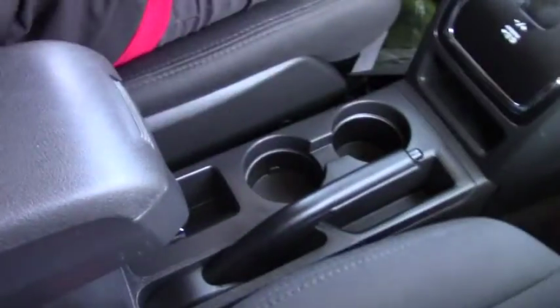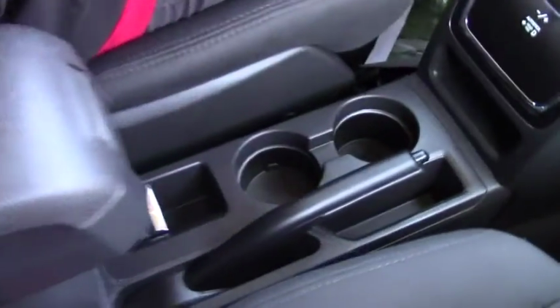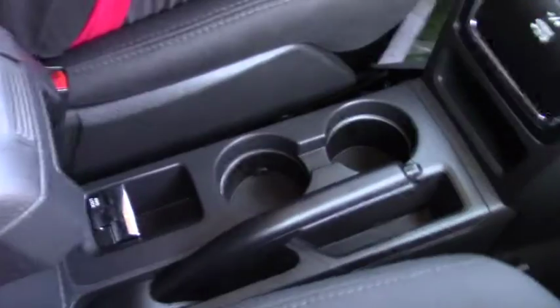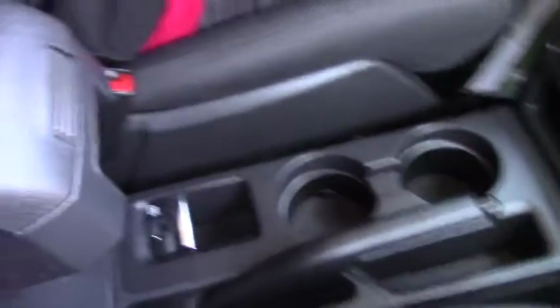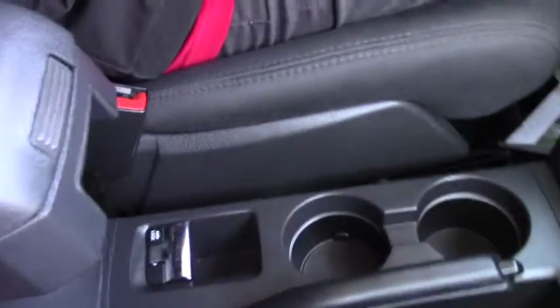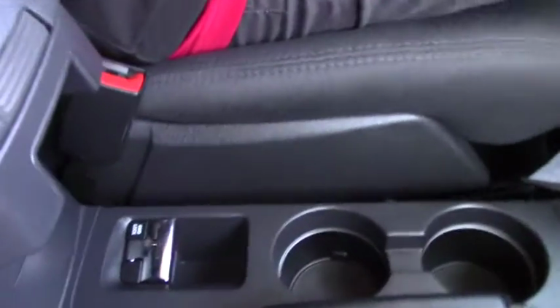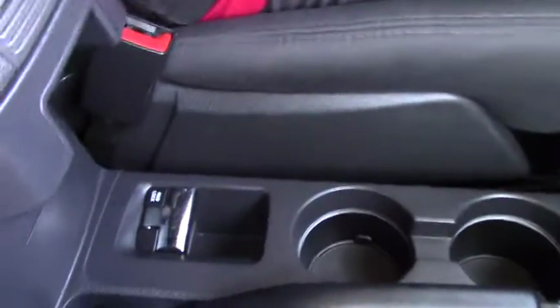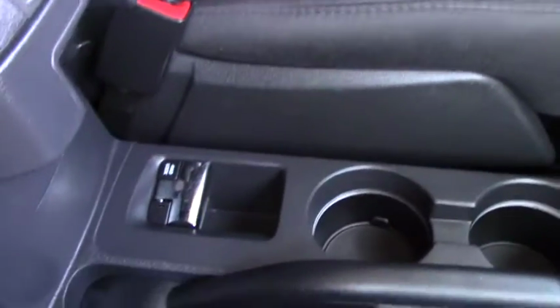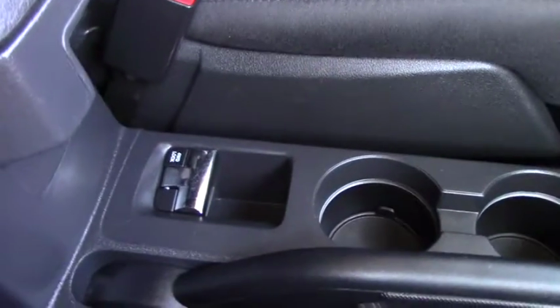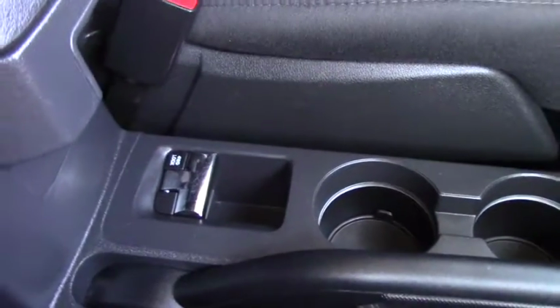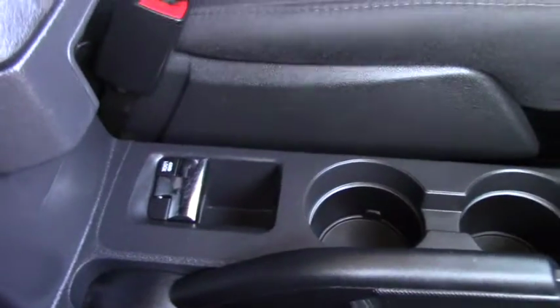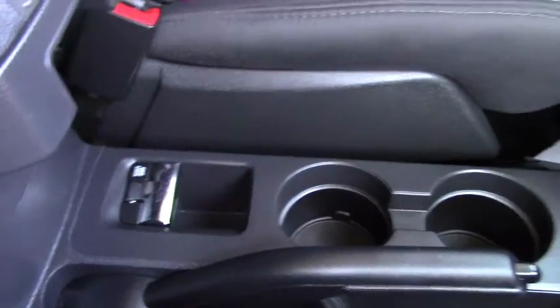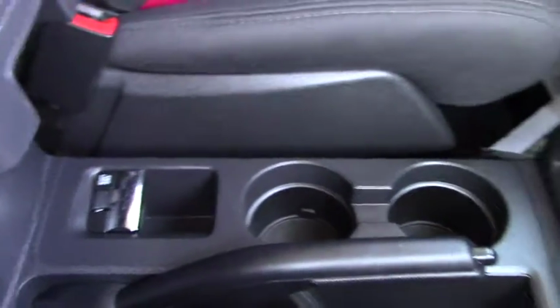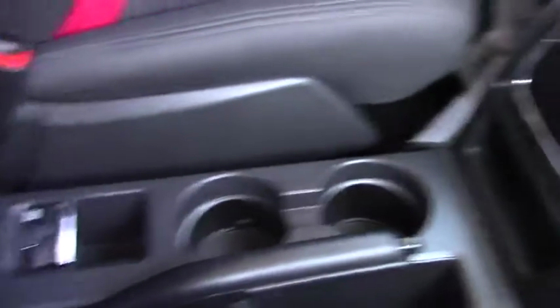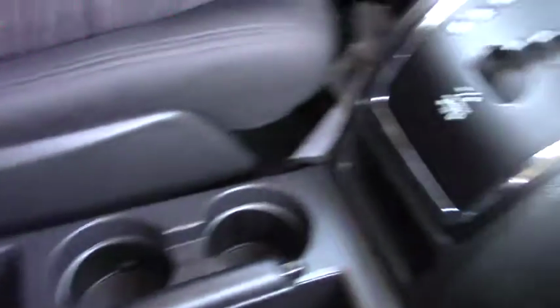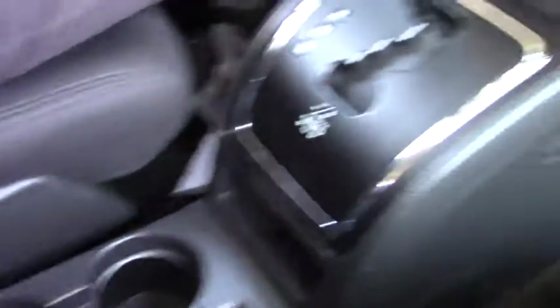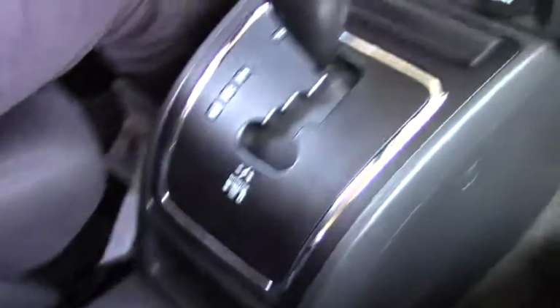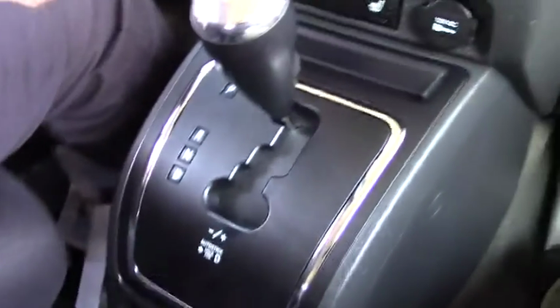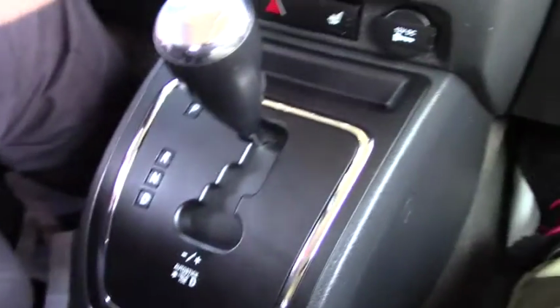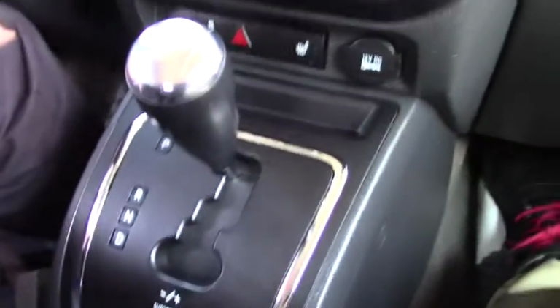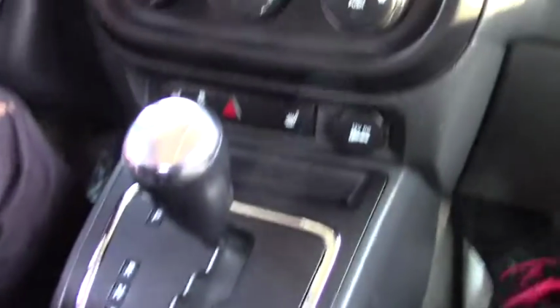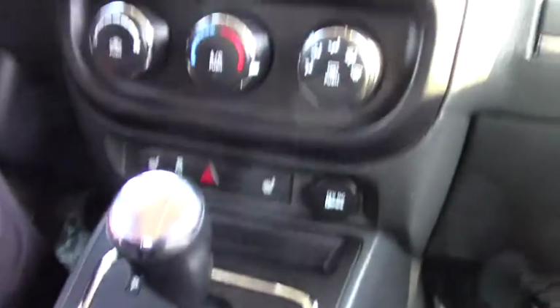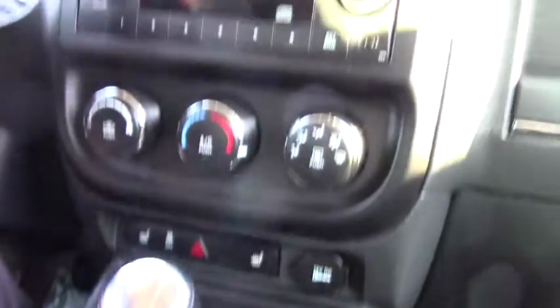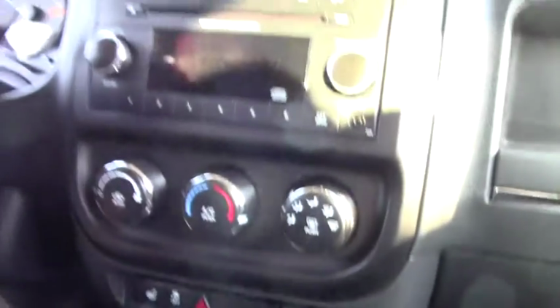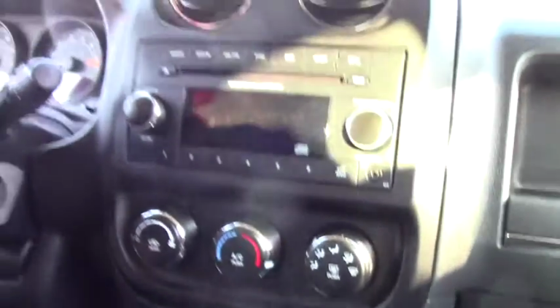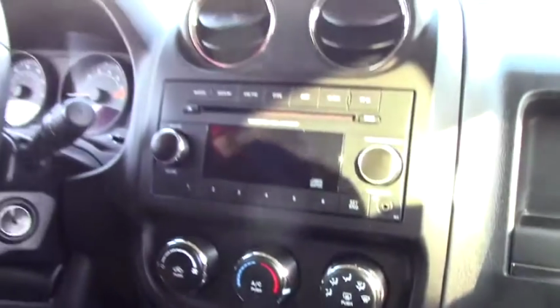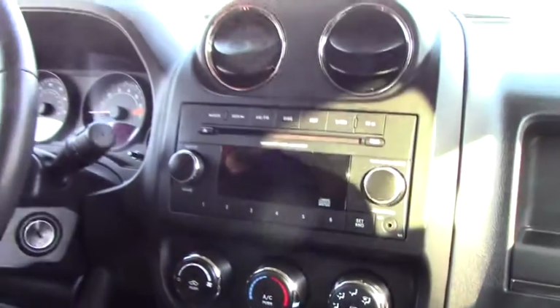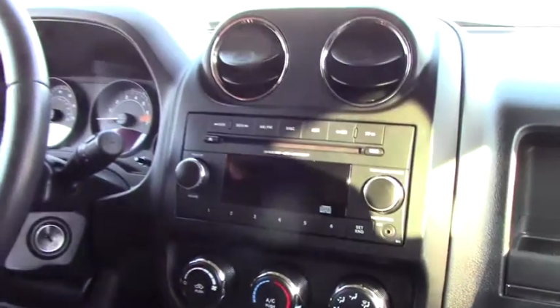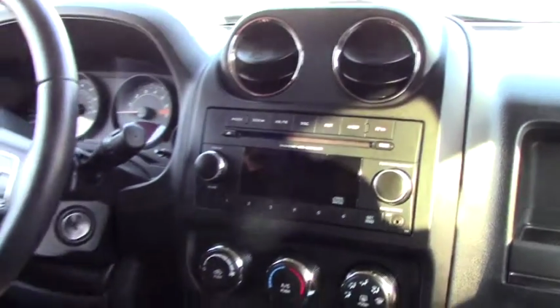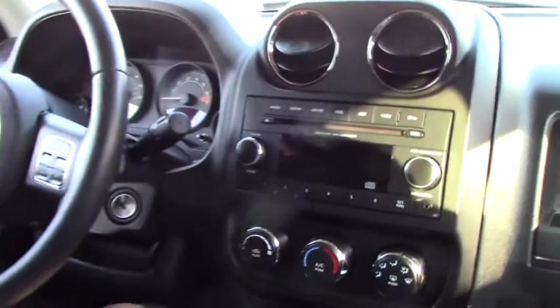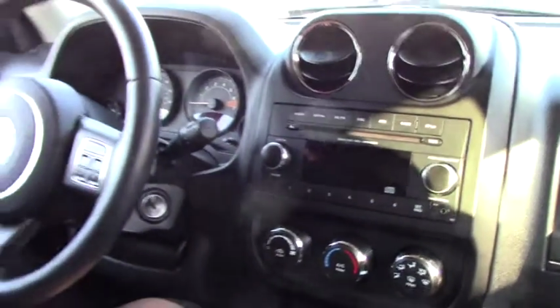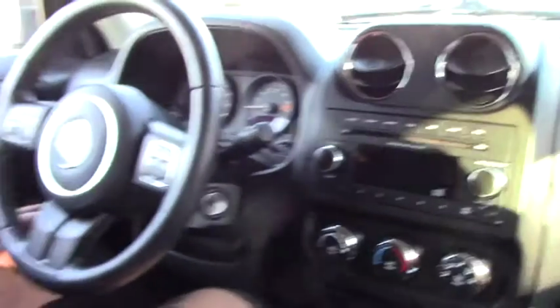As far as media options: AM, FM, satellite, CD and auxiliary. Let me give you a quick look at the back seats too. The interior on this thing is pristine.